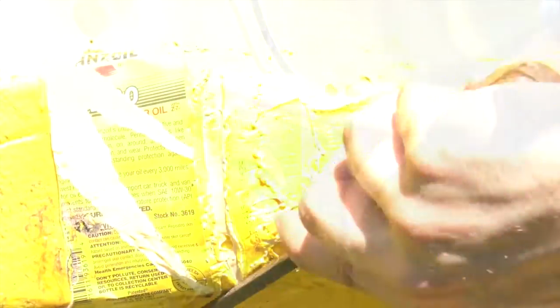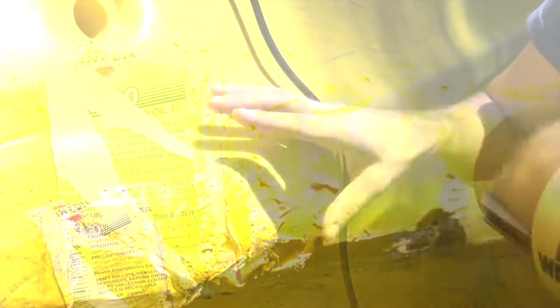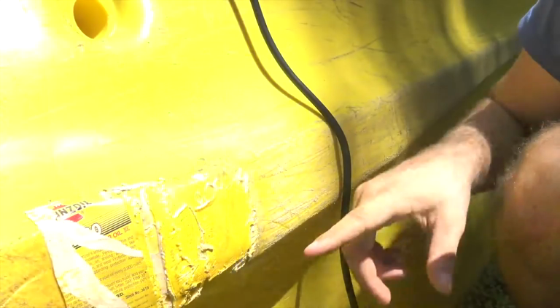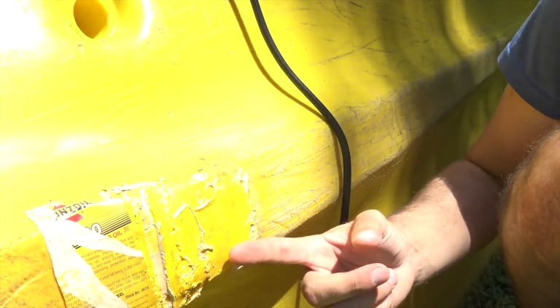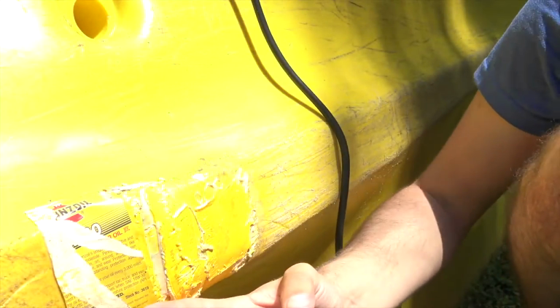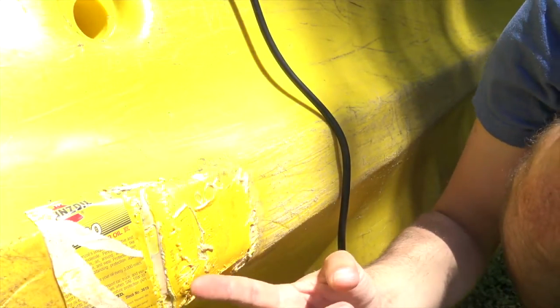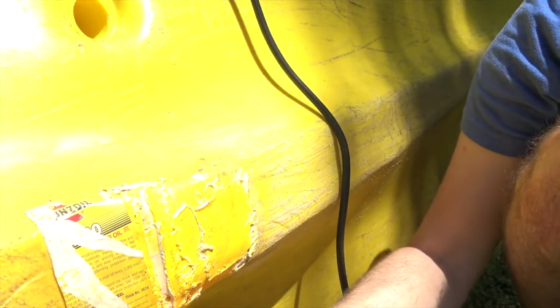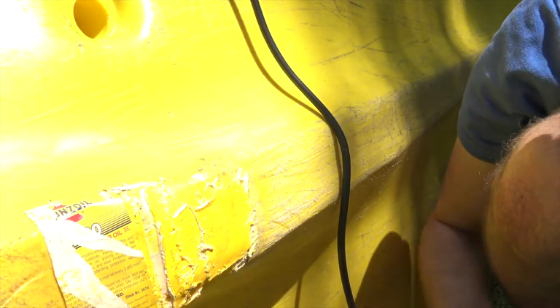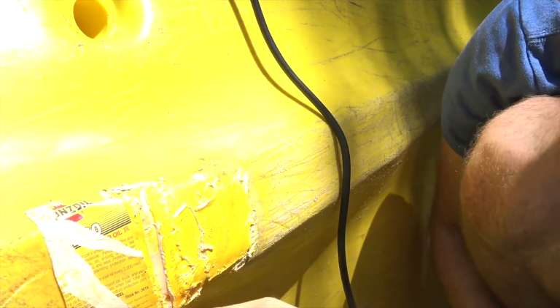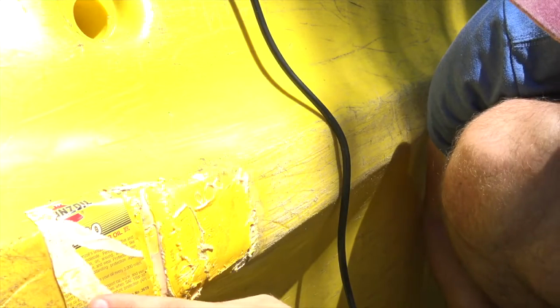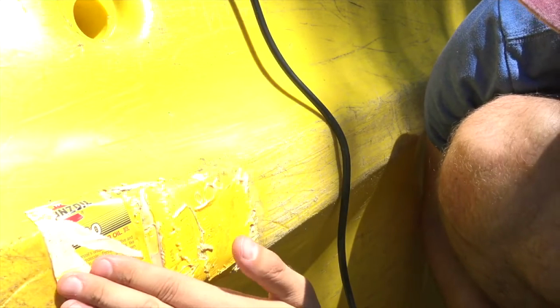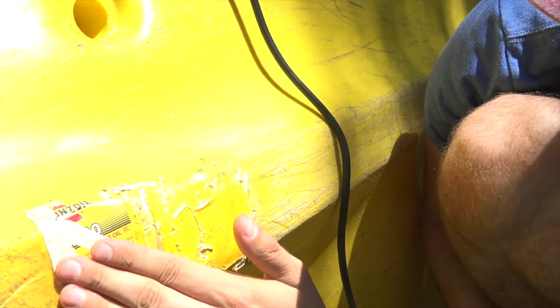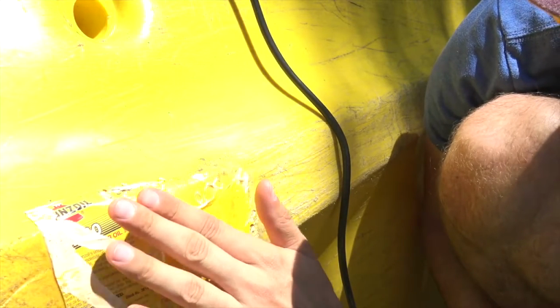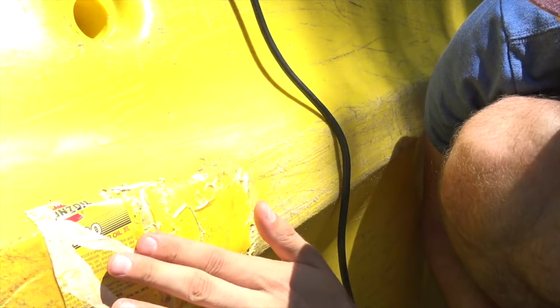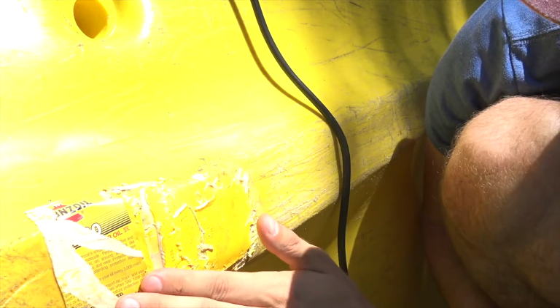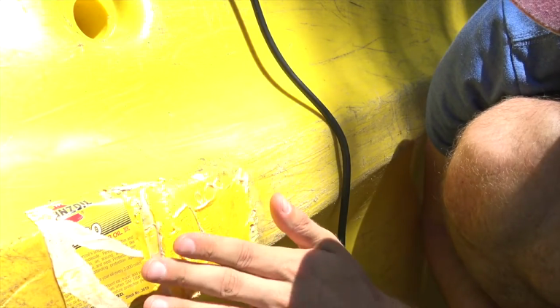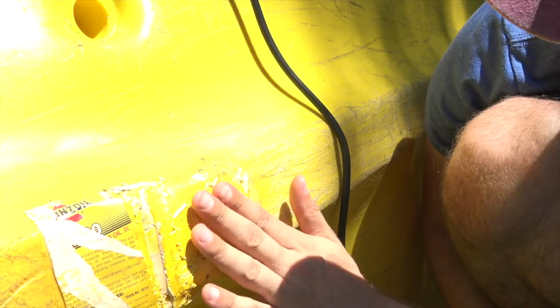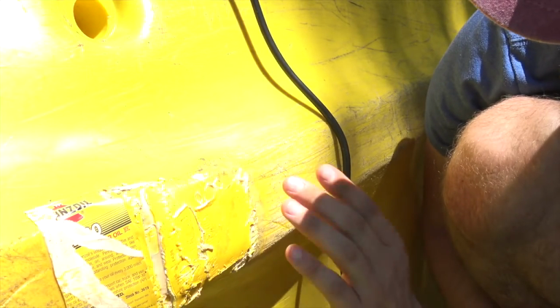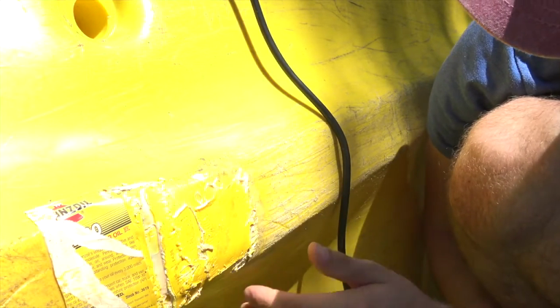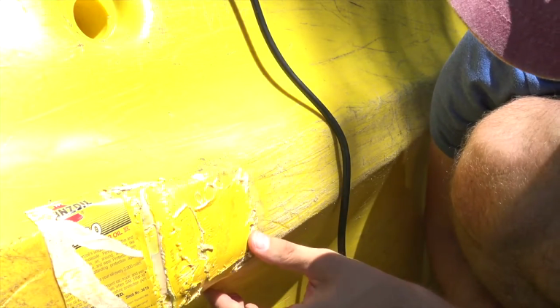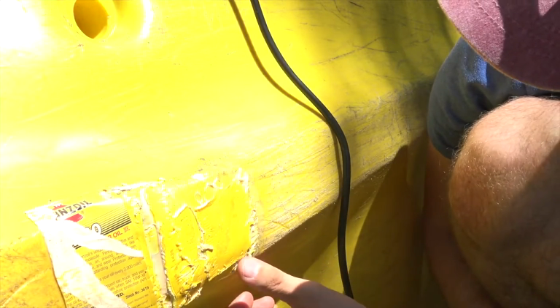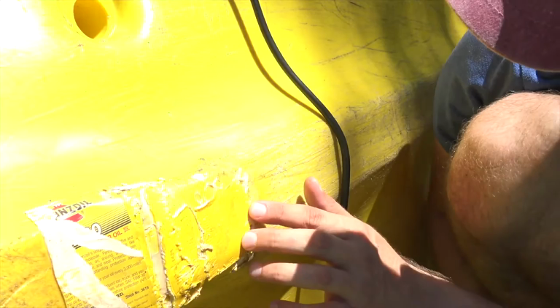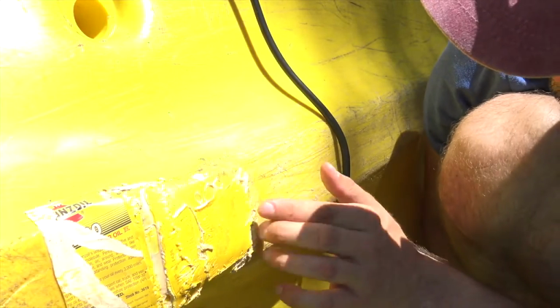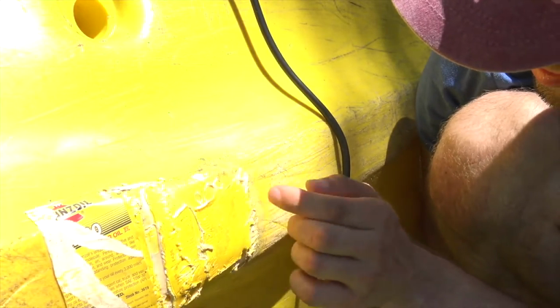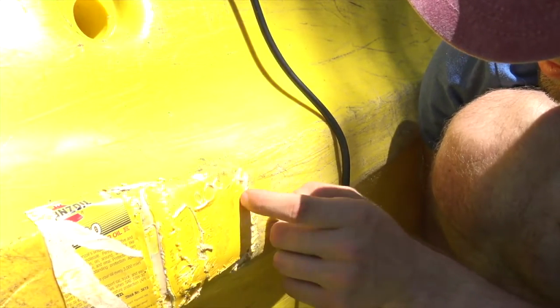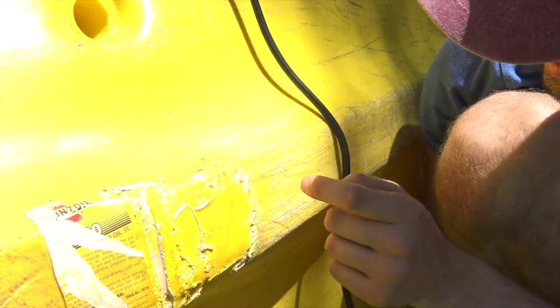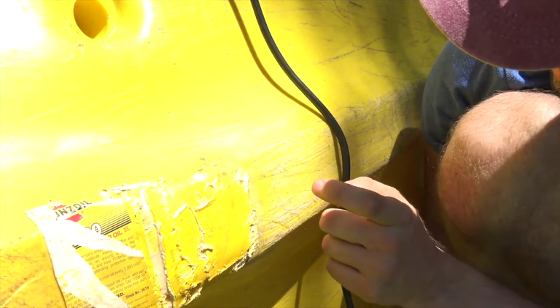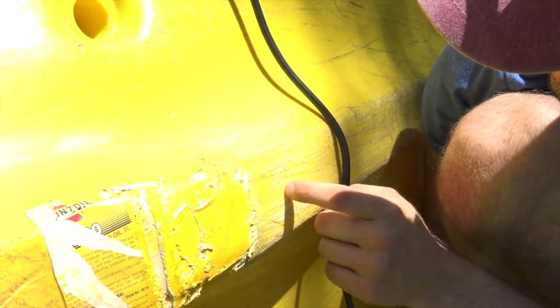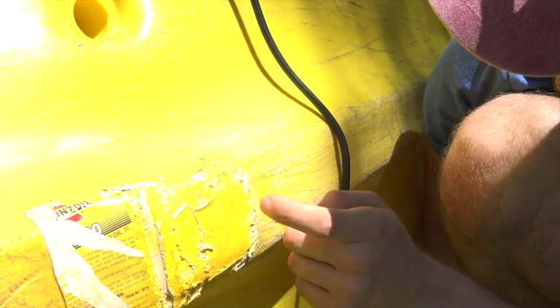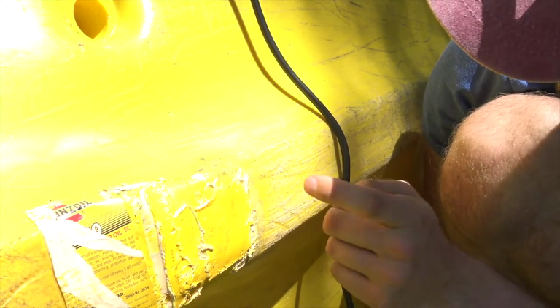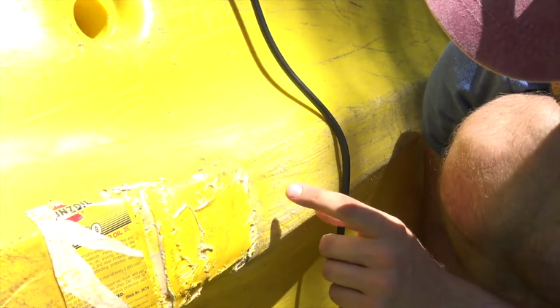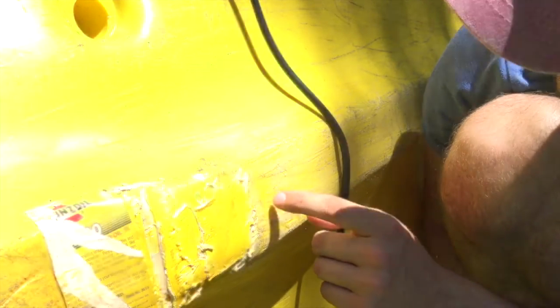Alright, so as you can see here, I've already done some of the patchwork. It's still really hot, so you want to let it cool, obviously. Up here it's already pretty hard — as hard as the rest of this.